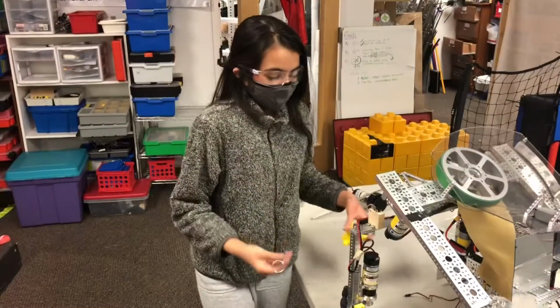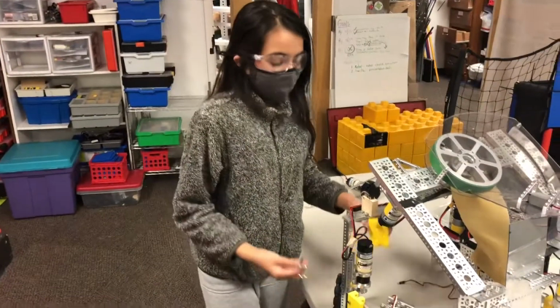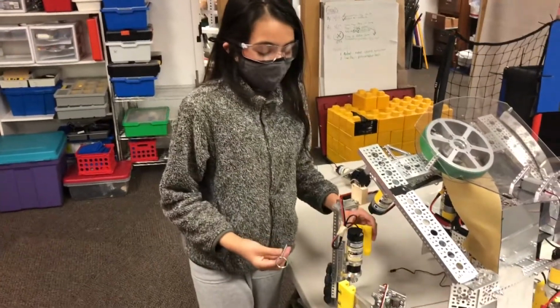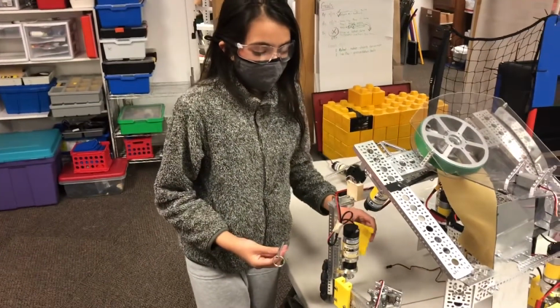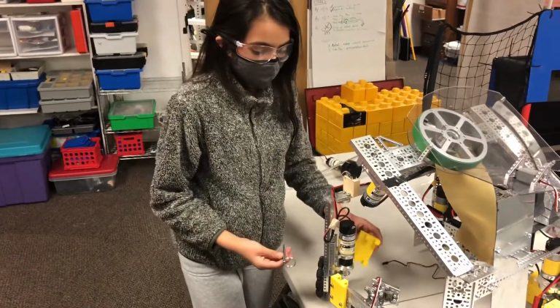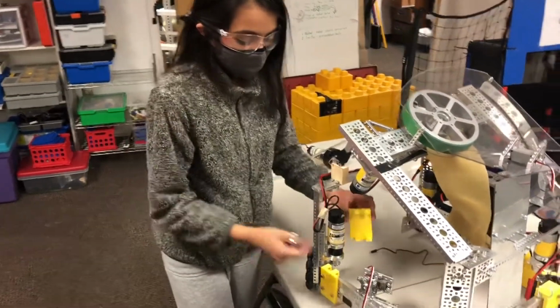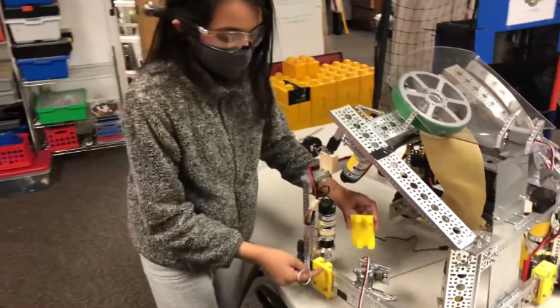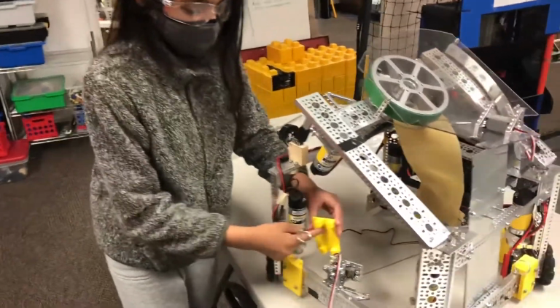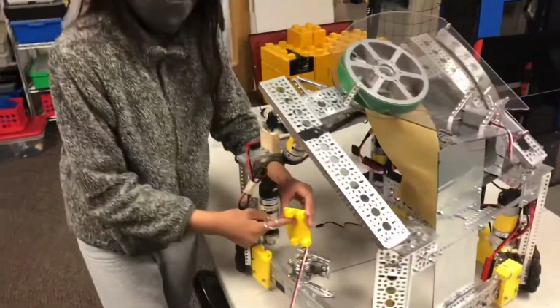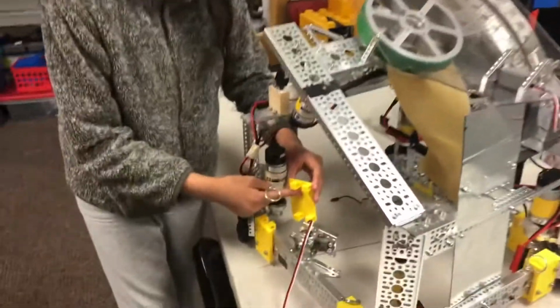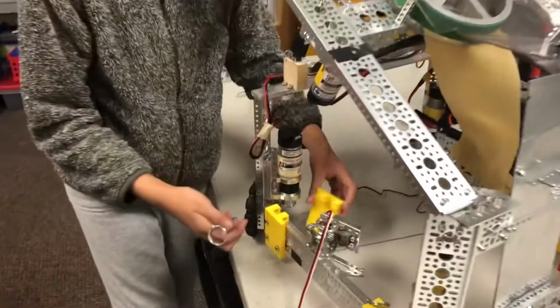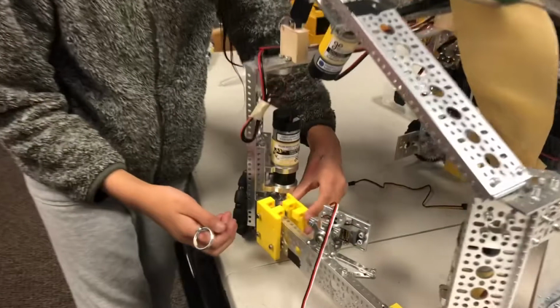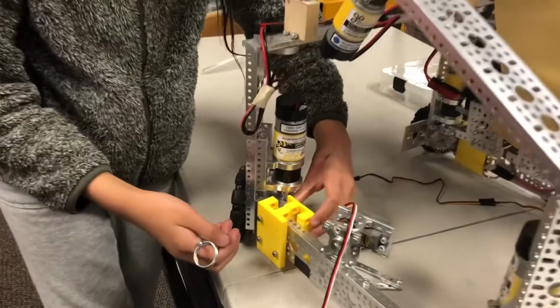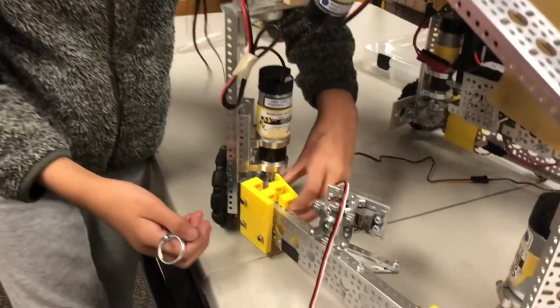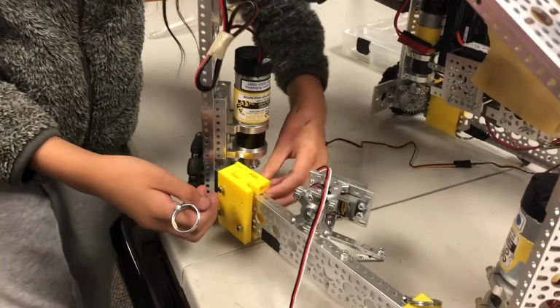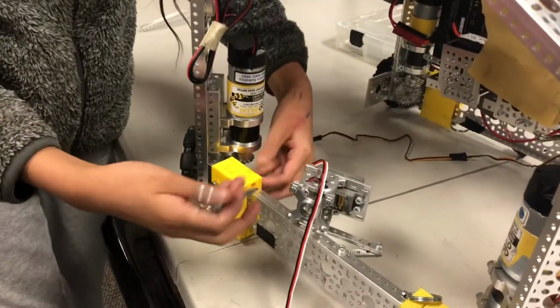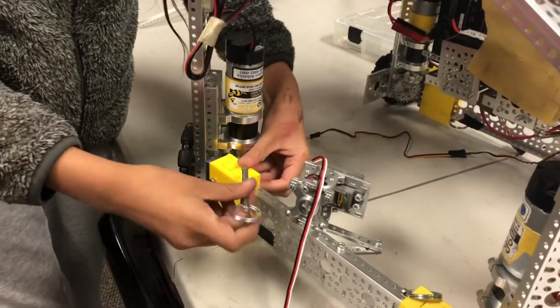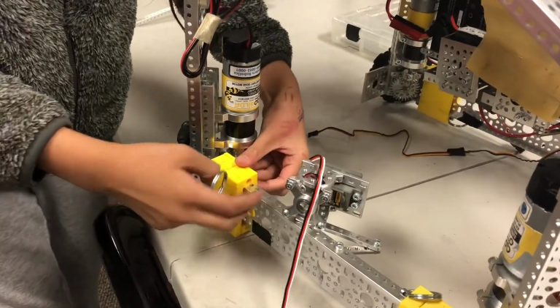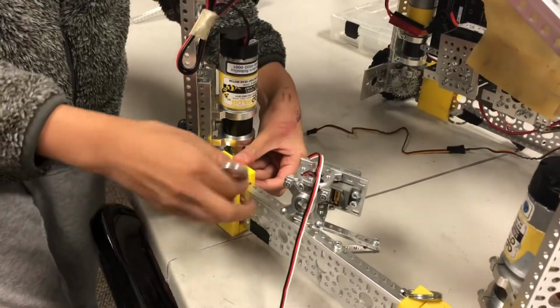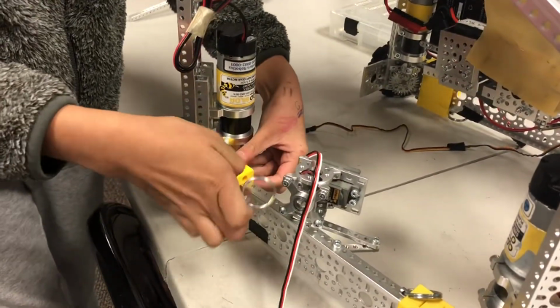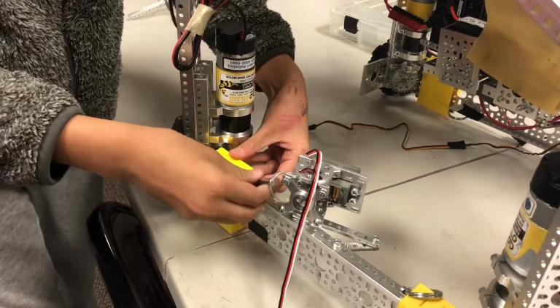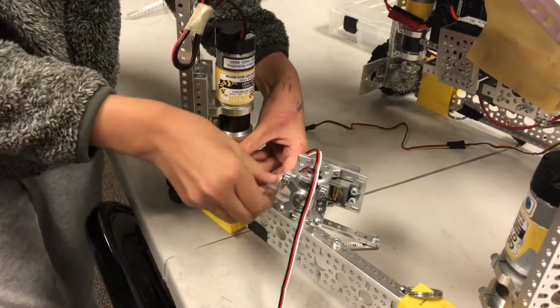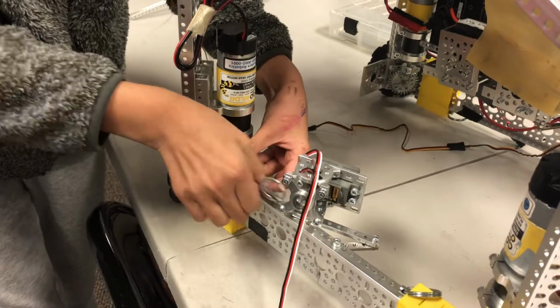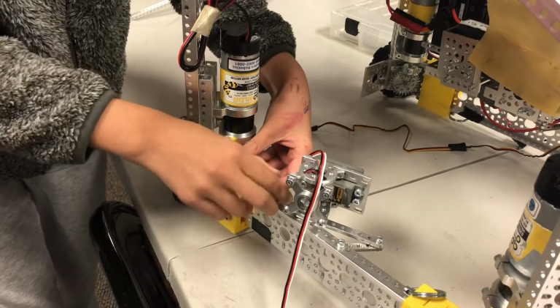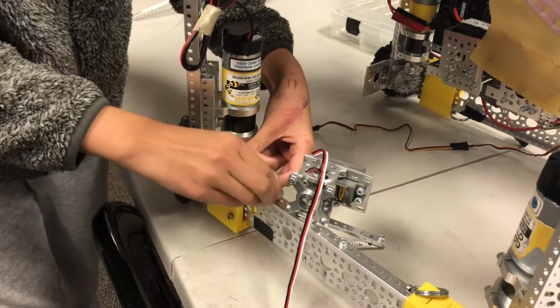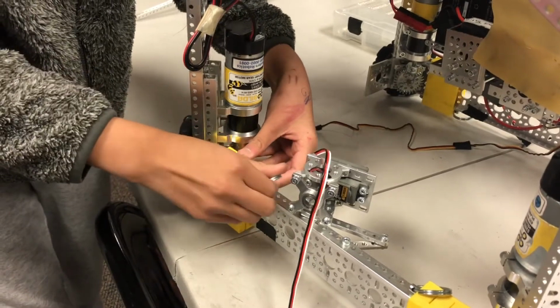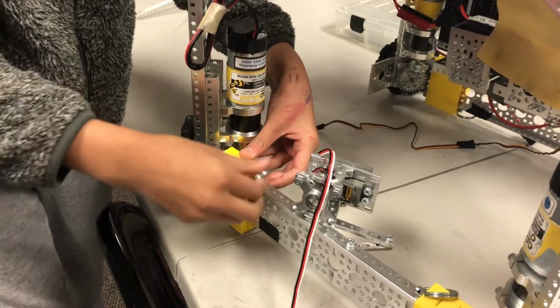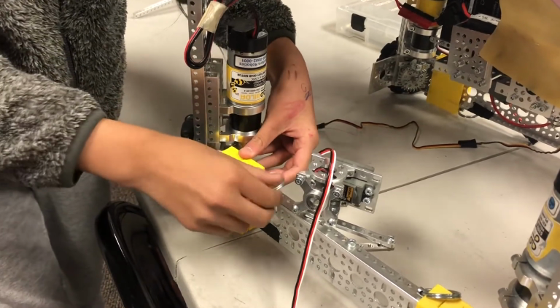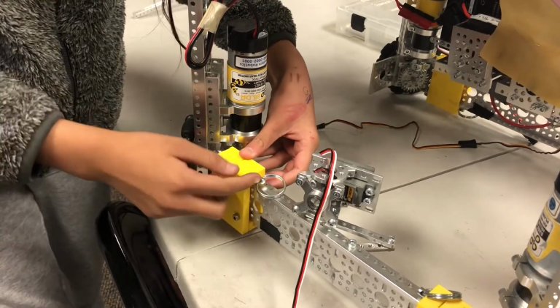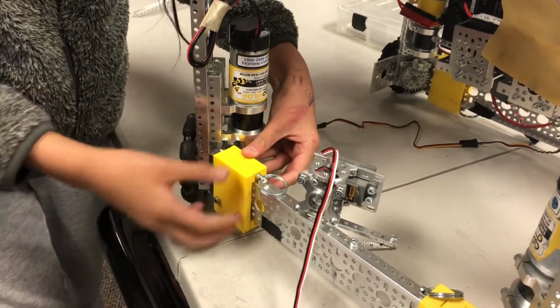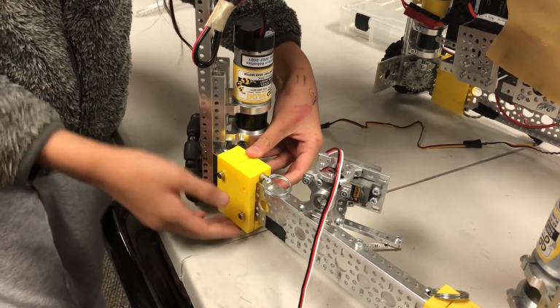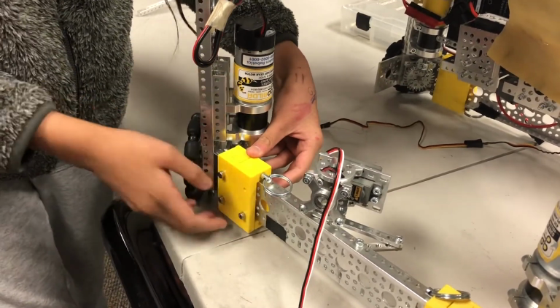The modular connection clamps have a front and back piece that clamp around Go Build-Up bars. Two-inch pins are used in a lined hole to lock the piece on the top and the bottom.